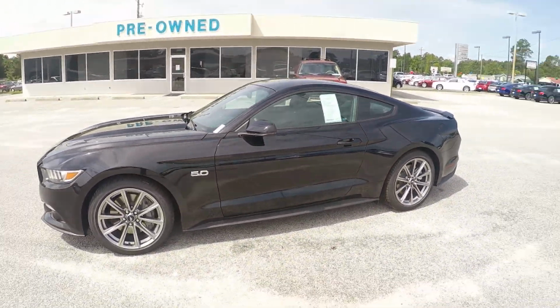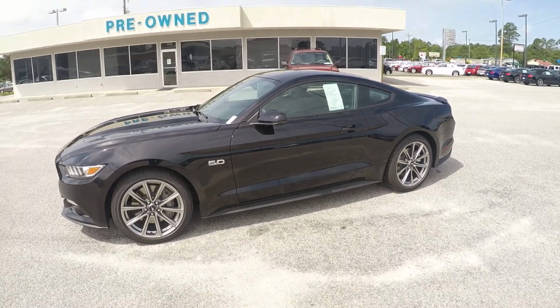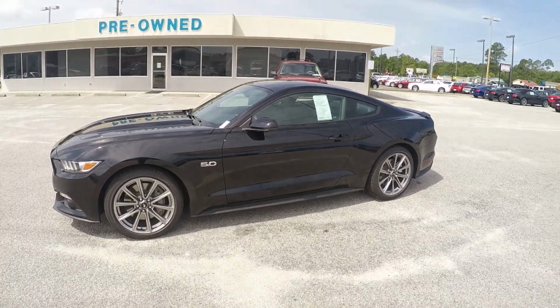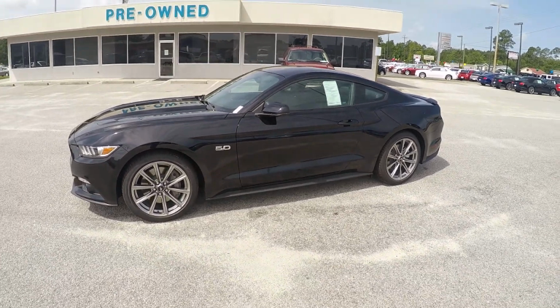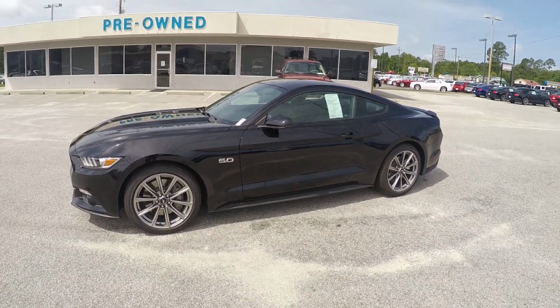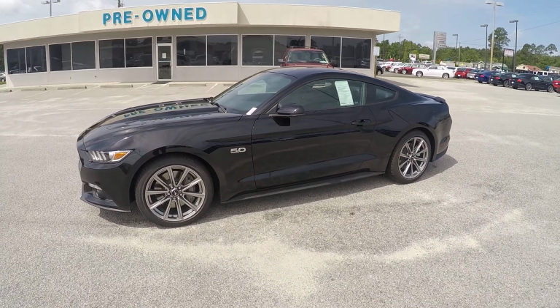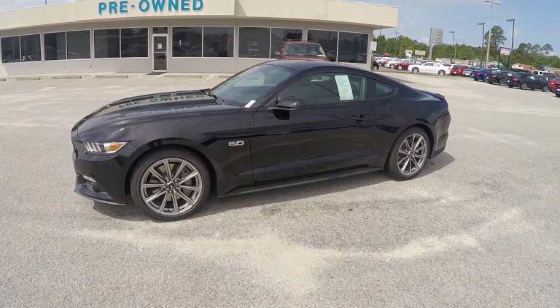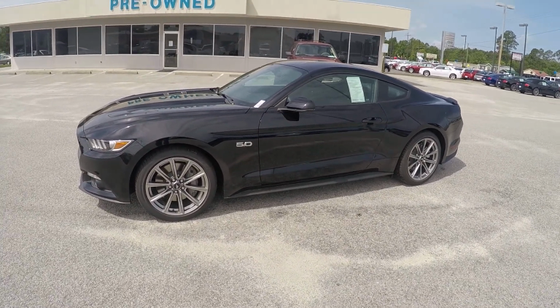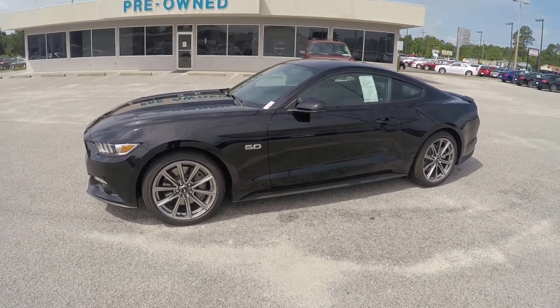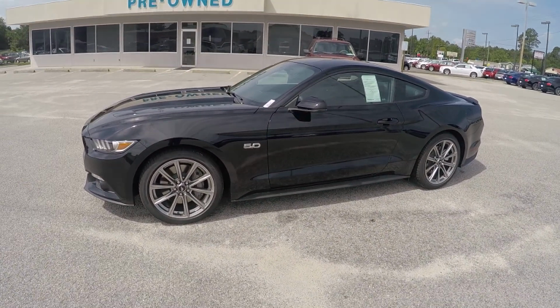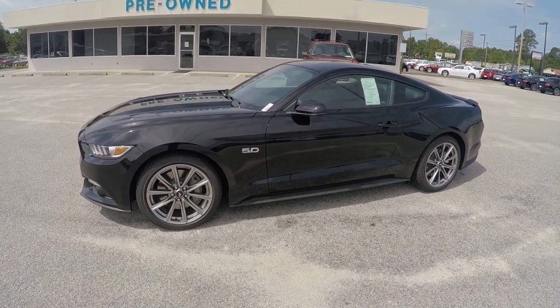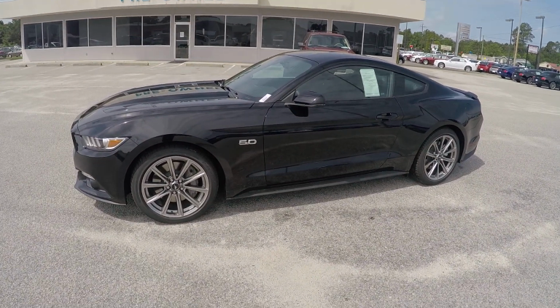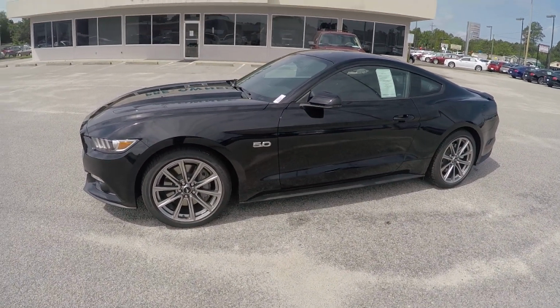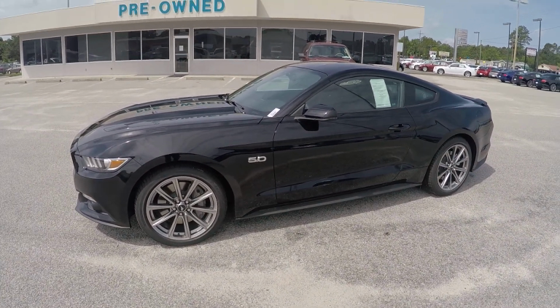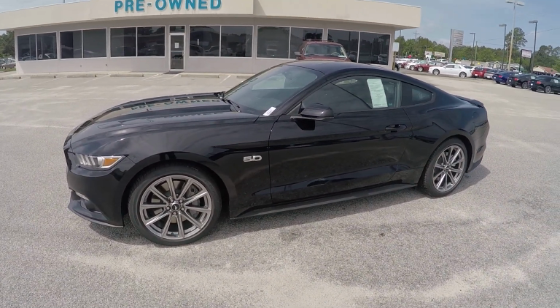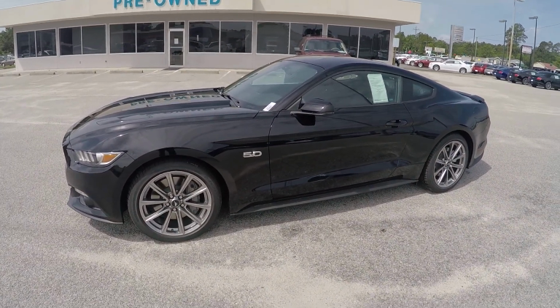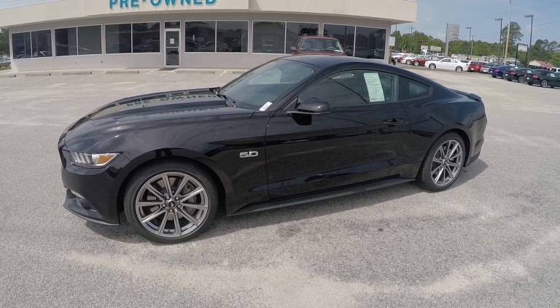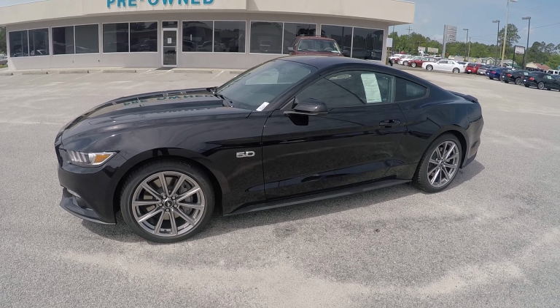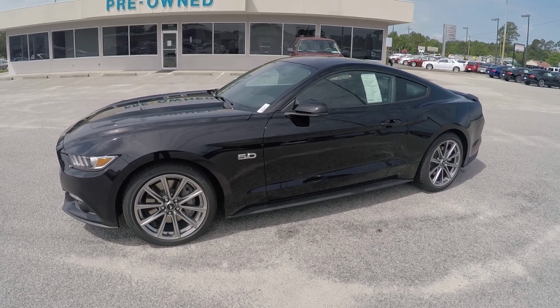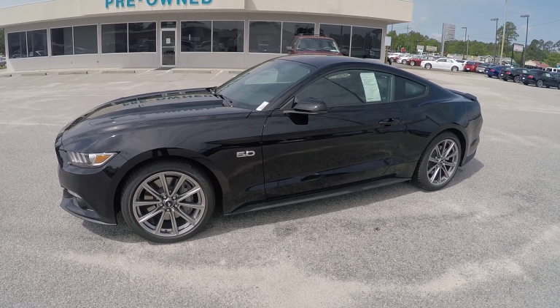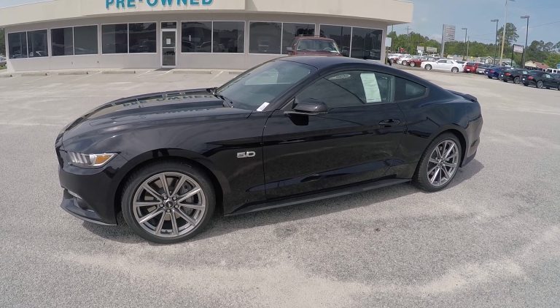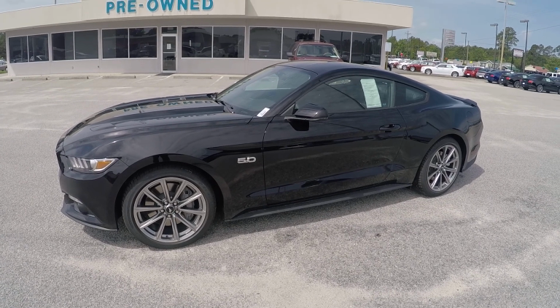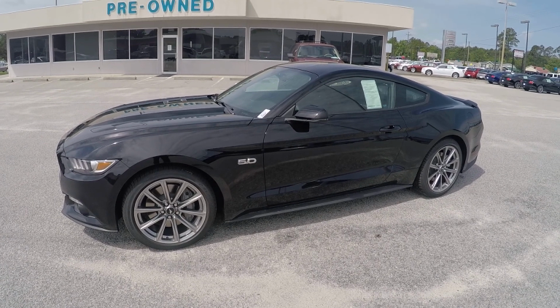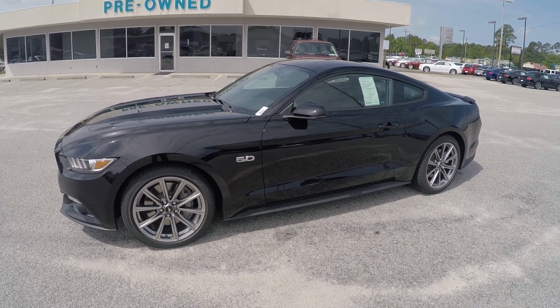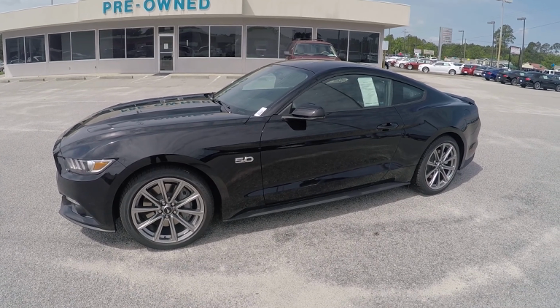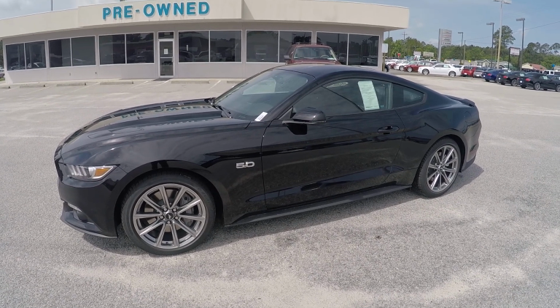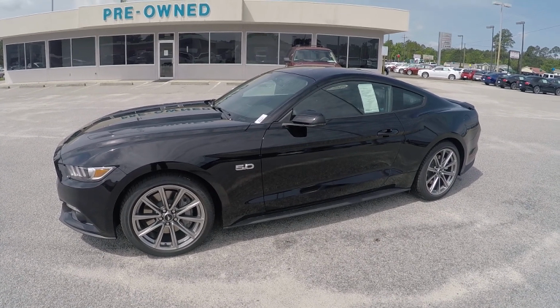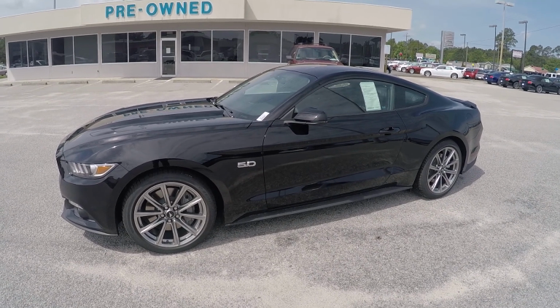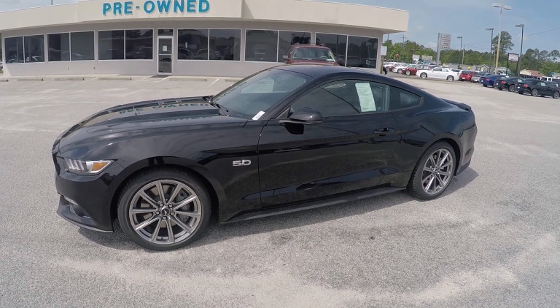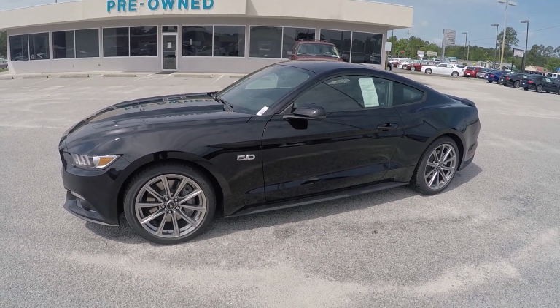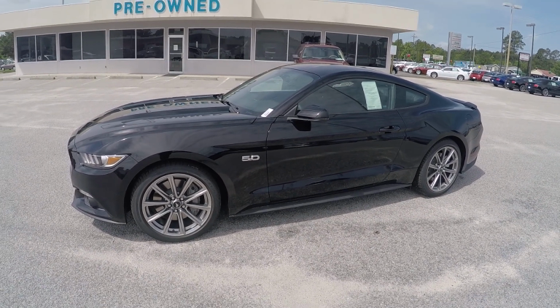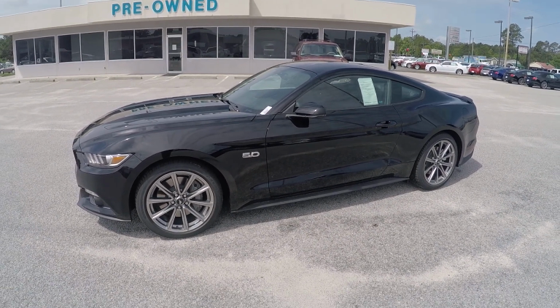Once again, that is your 2015 Ford Mustang GT. If you have any other questions, please feel free to give me a call — my number is 912-623-2808. Thanks Tommy, you have a great day.